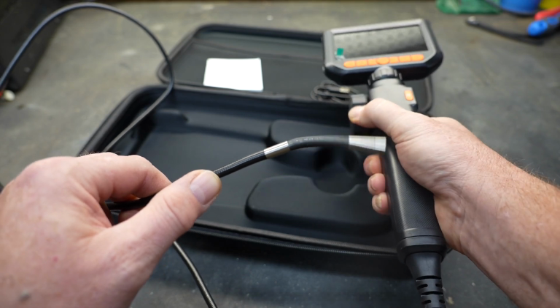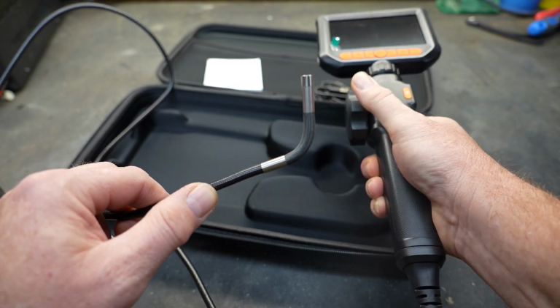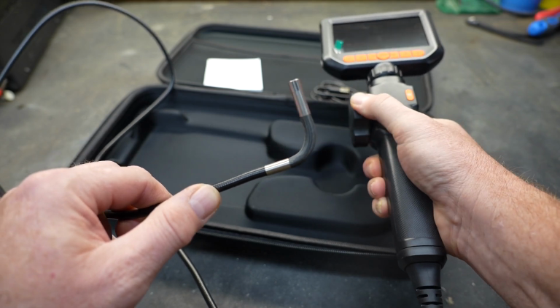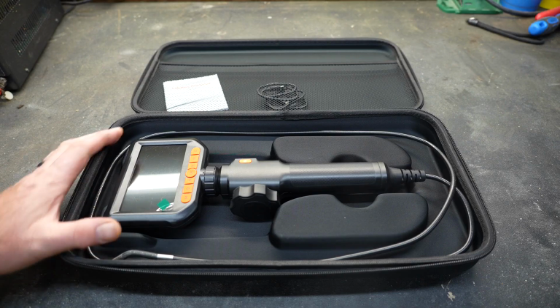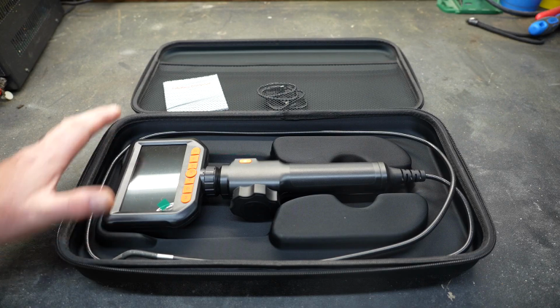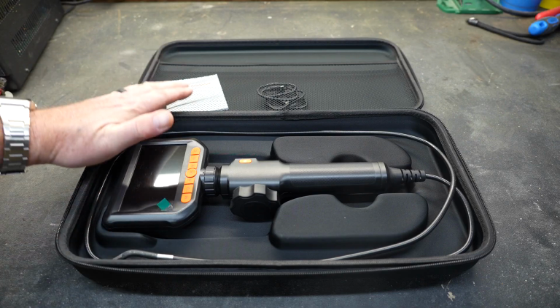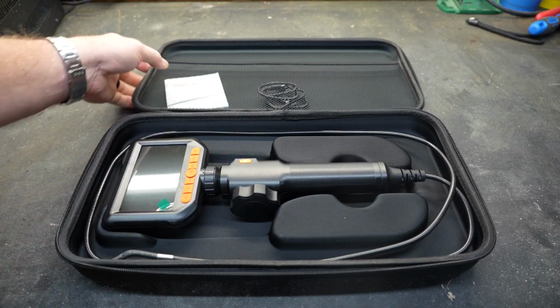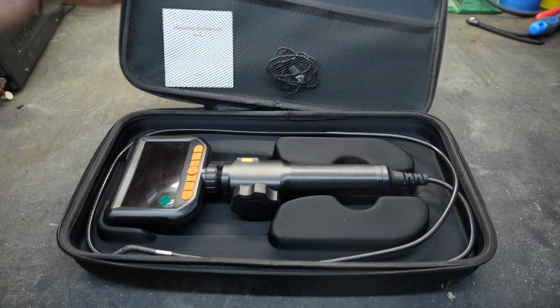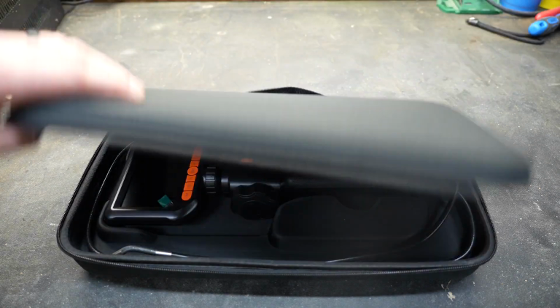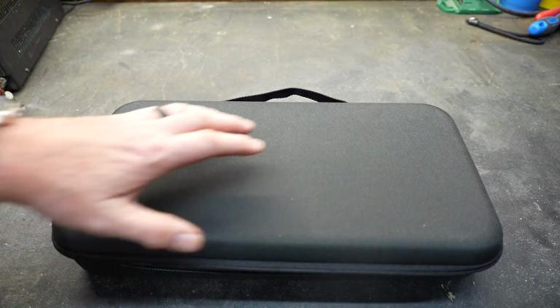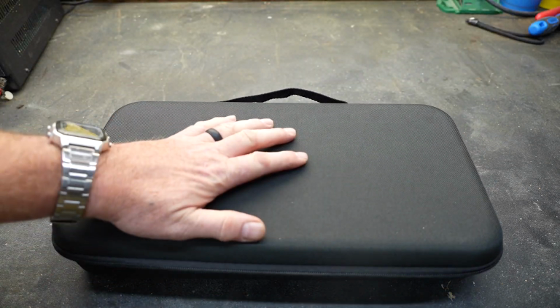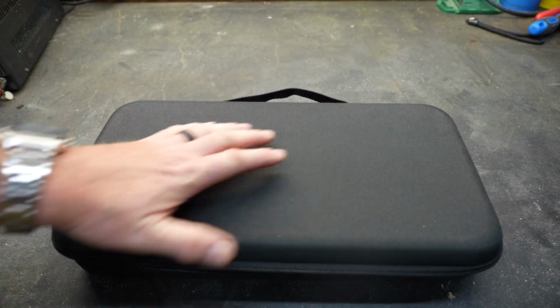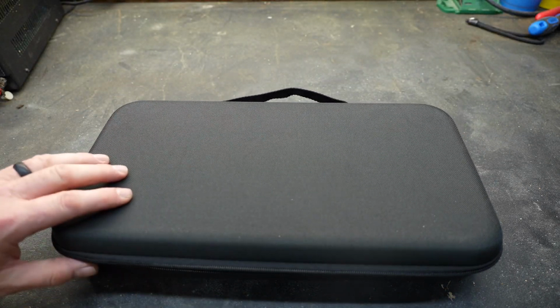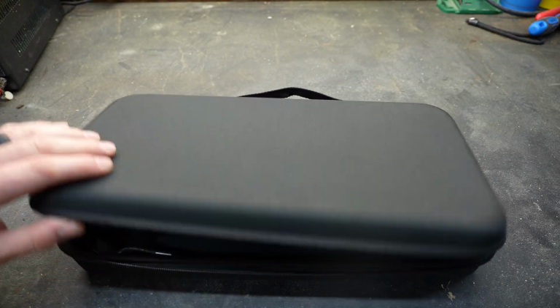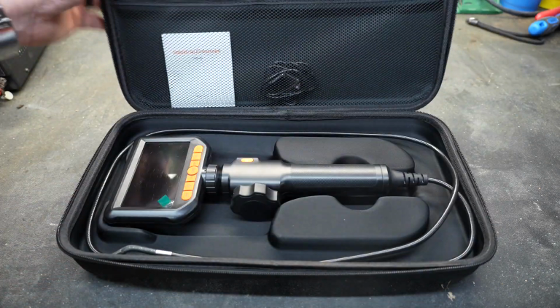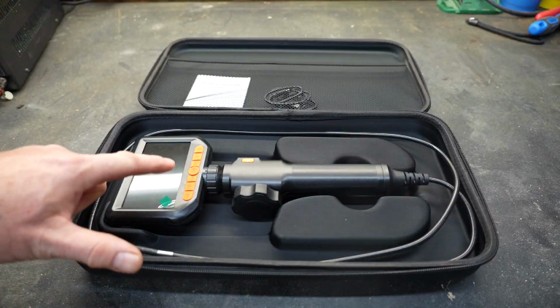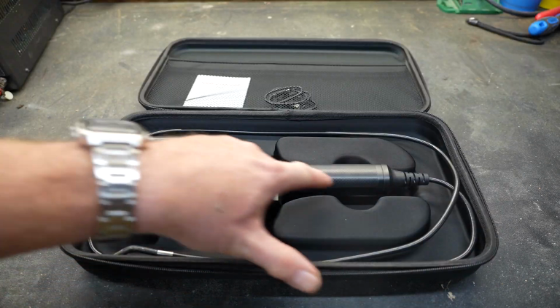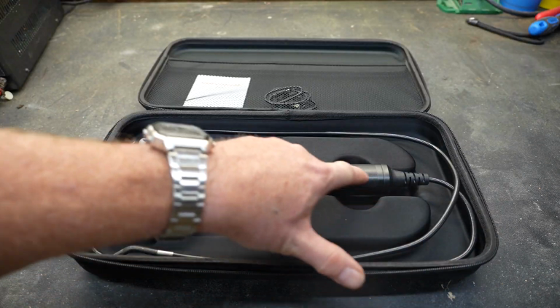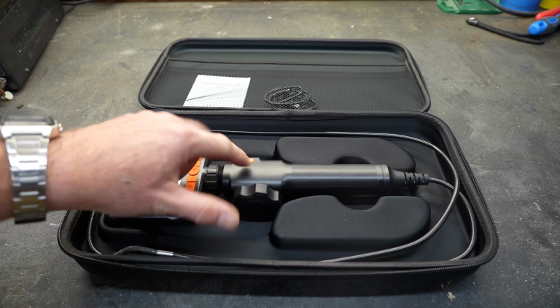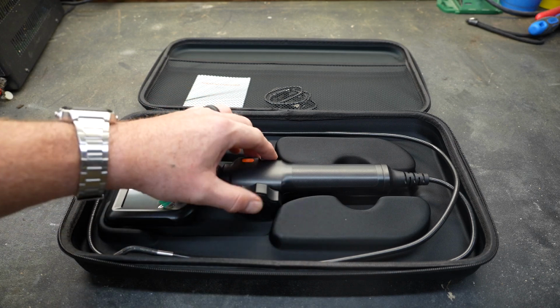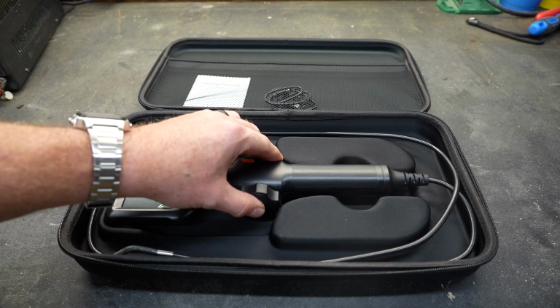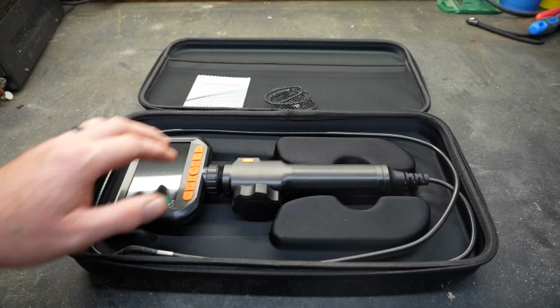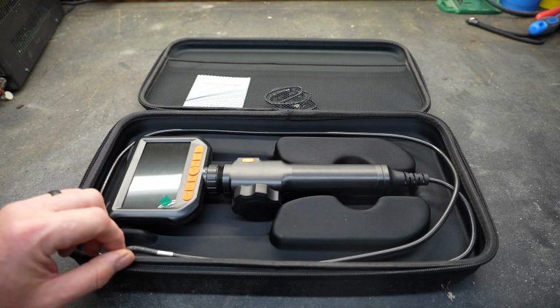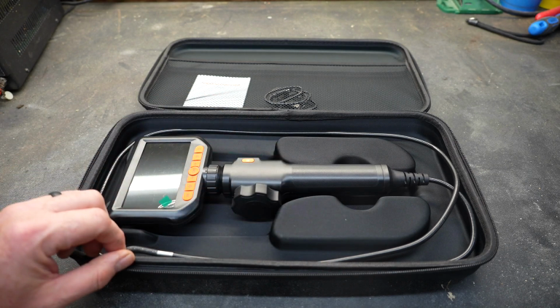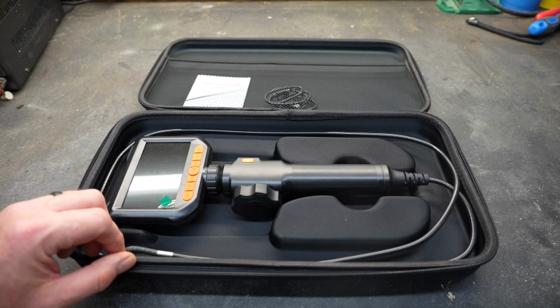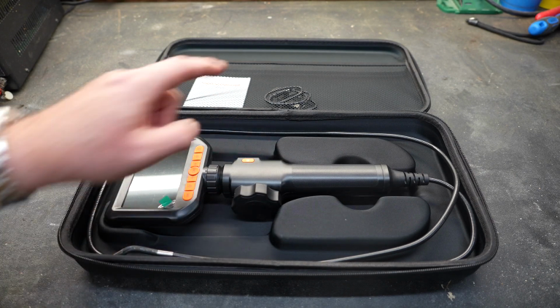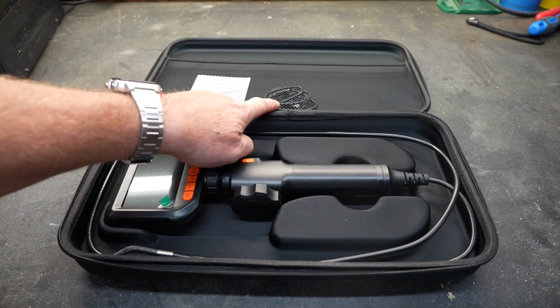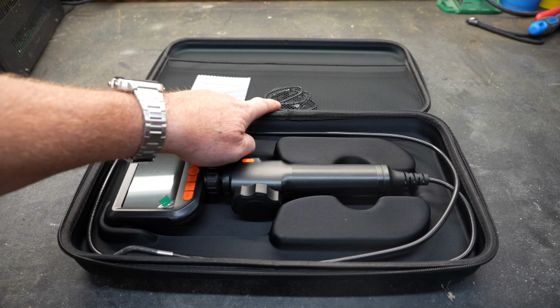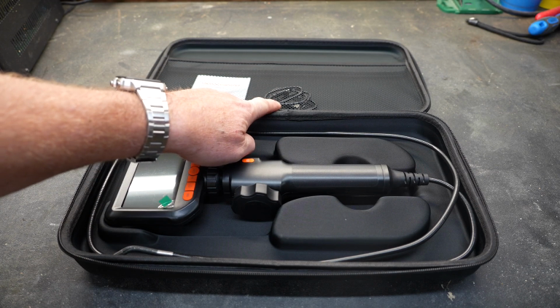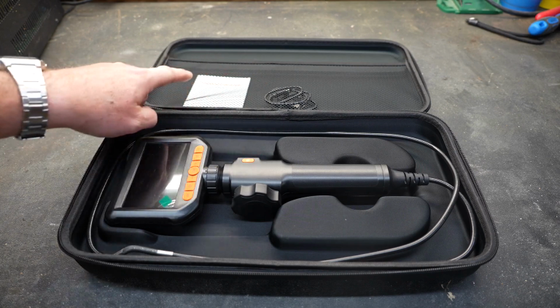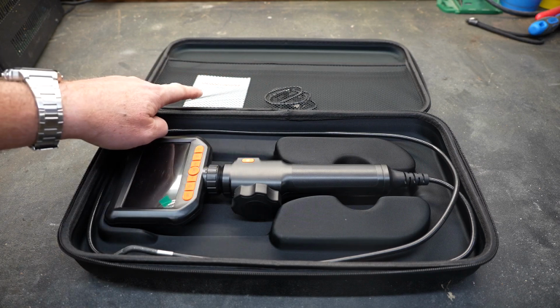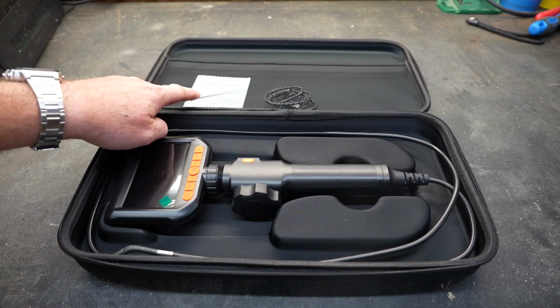I thought that was cool. Right out of the box, you have a nice zipper case — a semi-hard shelled case that'll protect it. The unit itself is nested in a nice spot and it's not going to move on you when transporting it. It does come with a USB-C cable and you're going to get the manual.